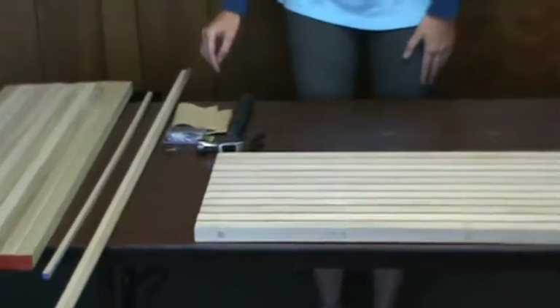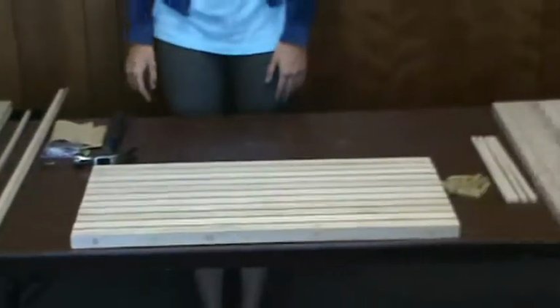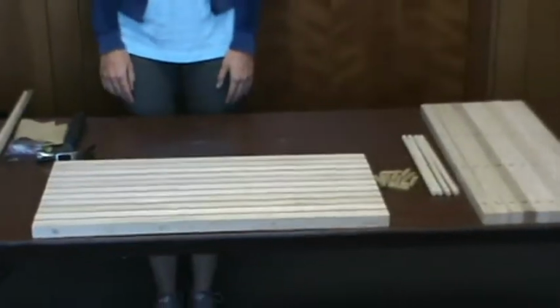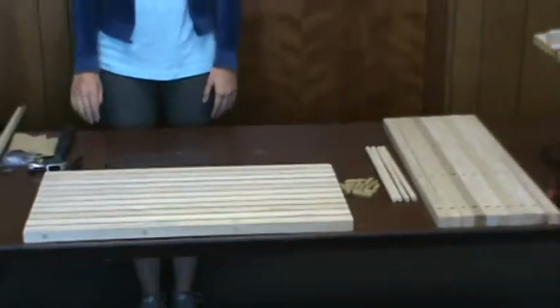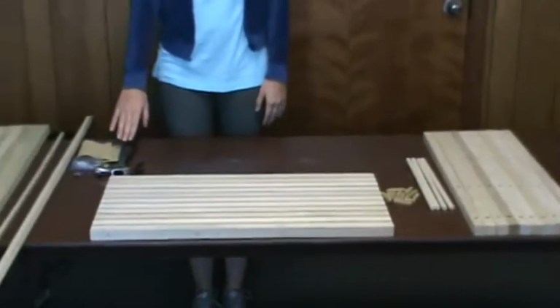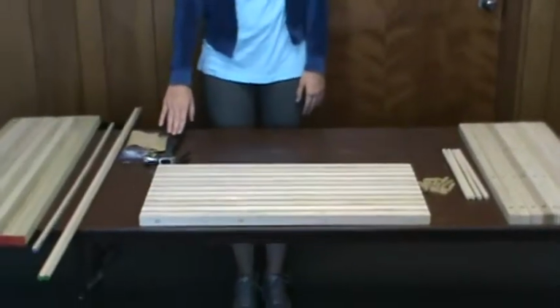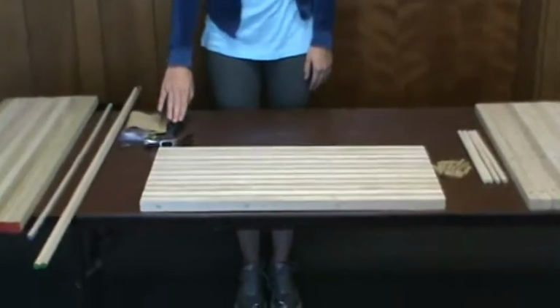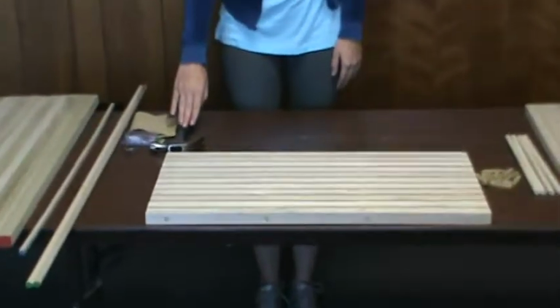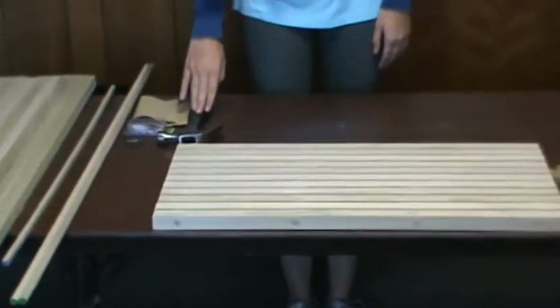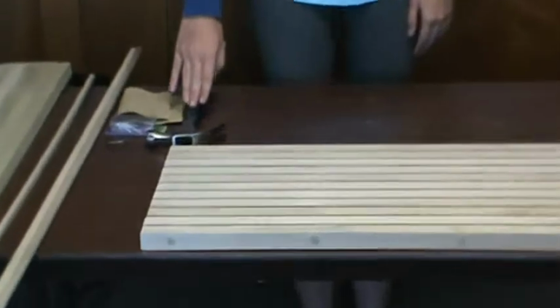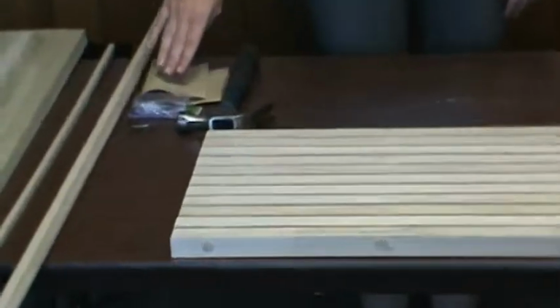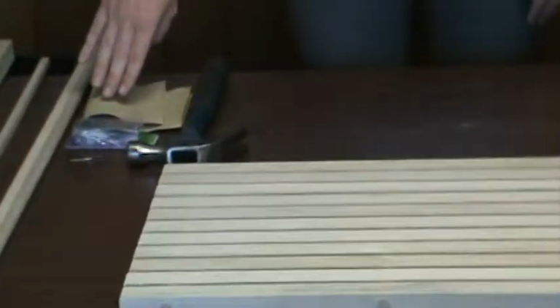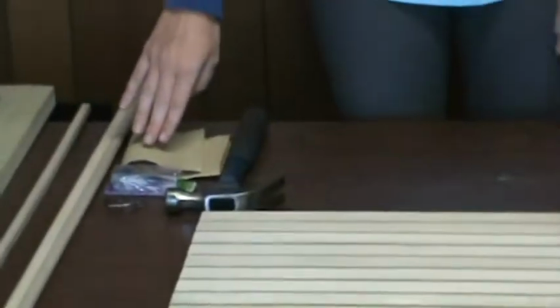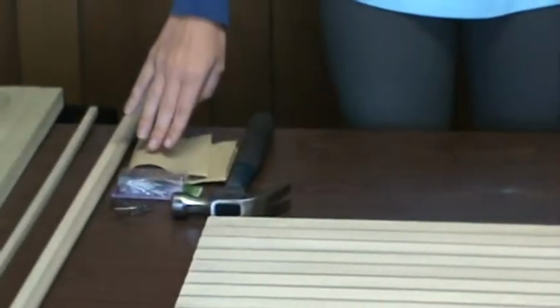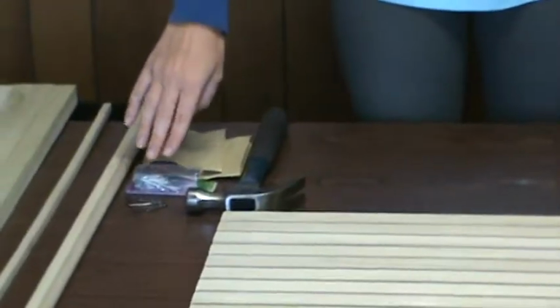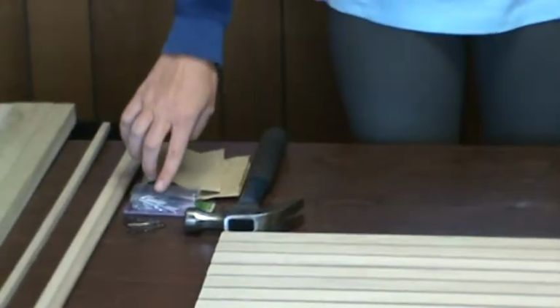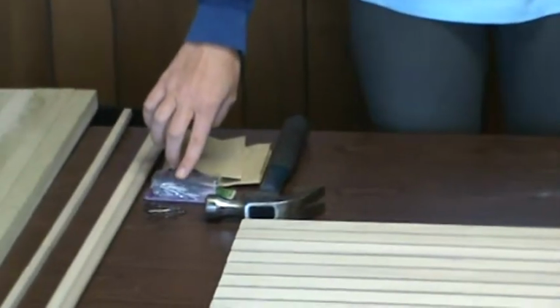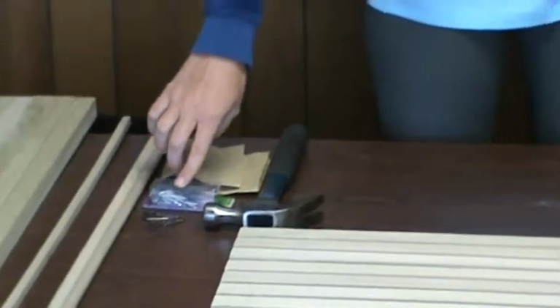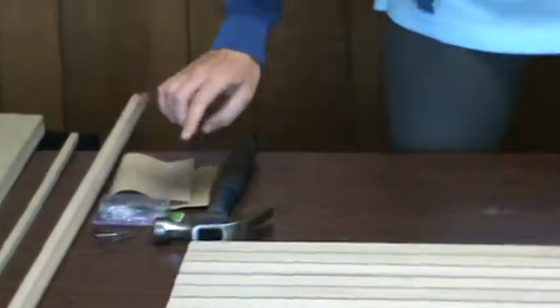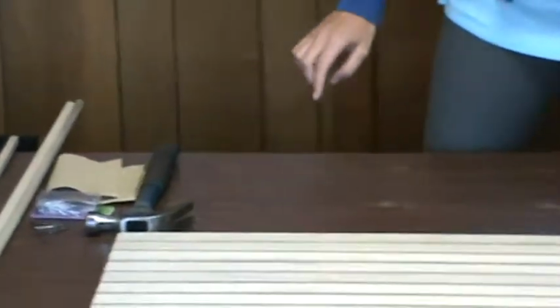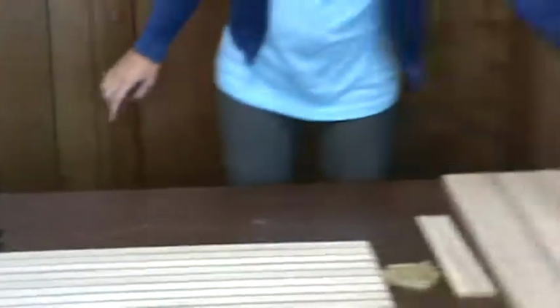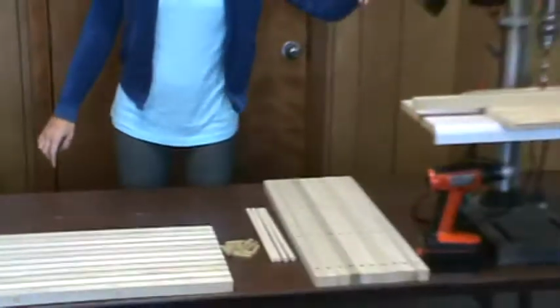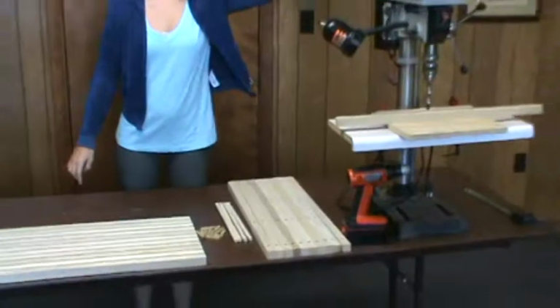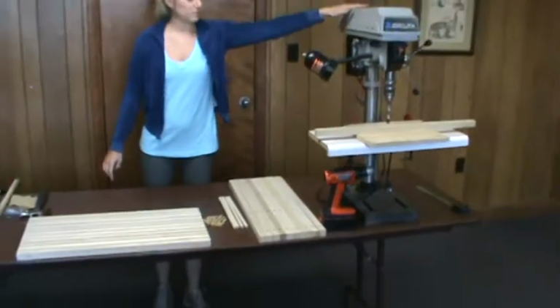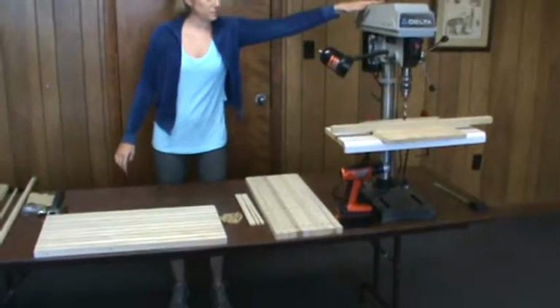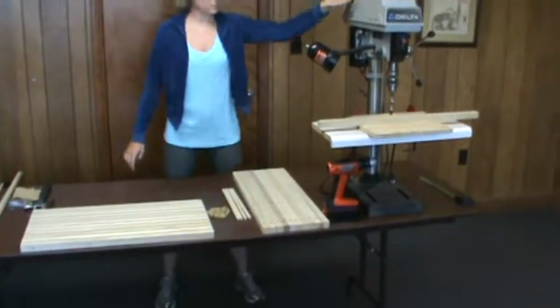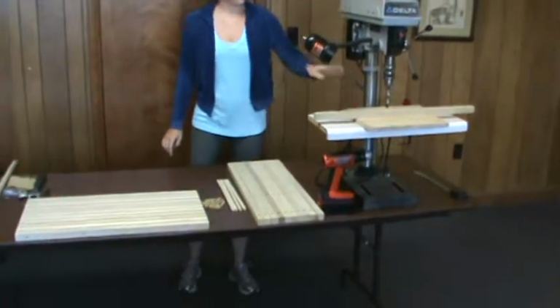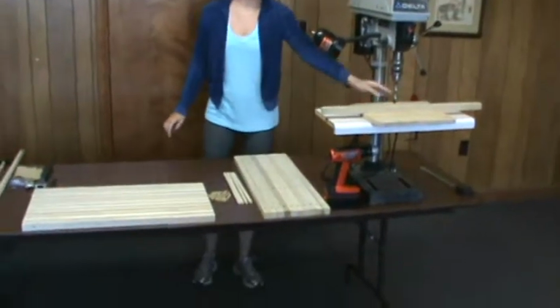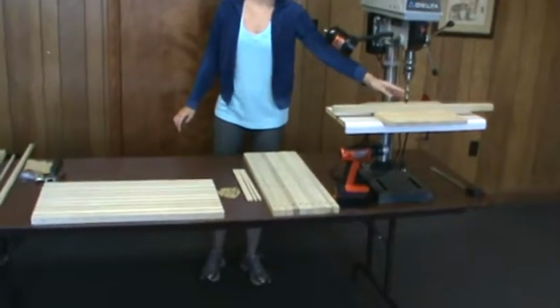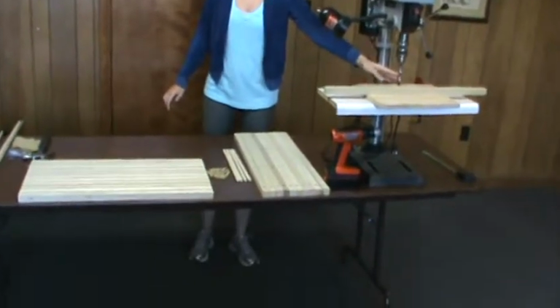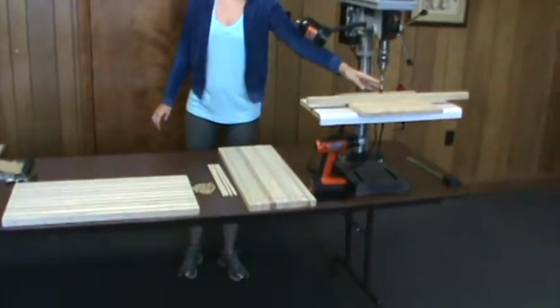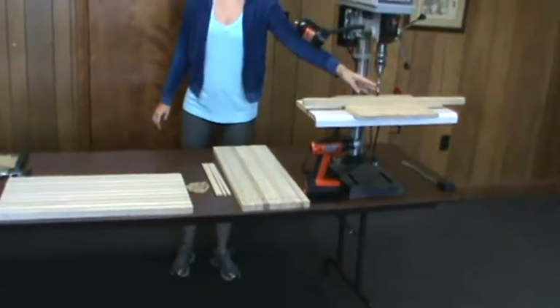Tools required are a hammer, sandpaper, one-inch finishing nails, a drill or drill press, a half-inch sharp drill bit, and any type of saw.